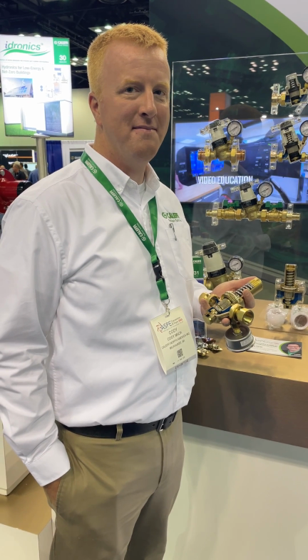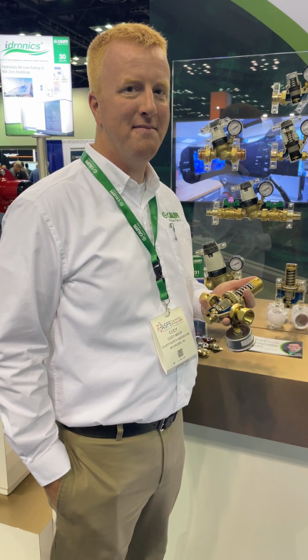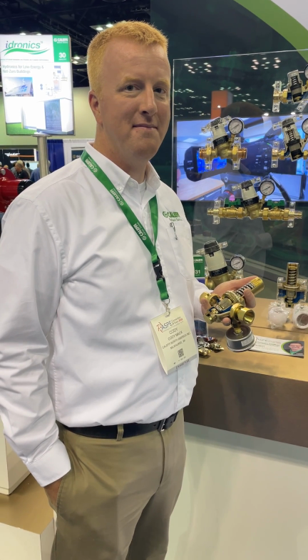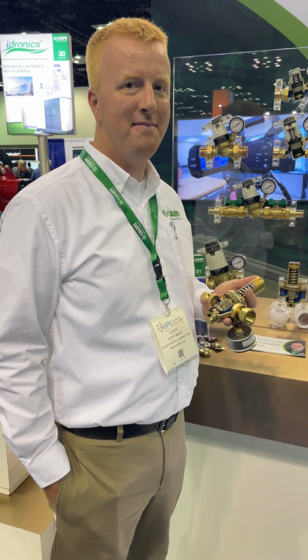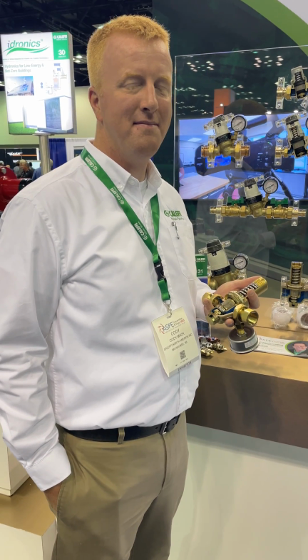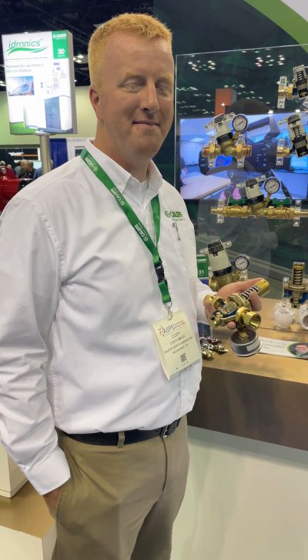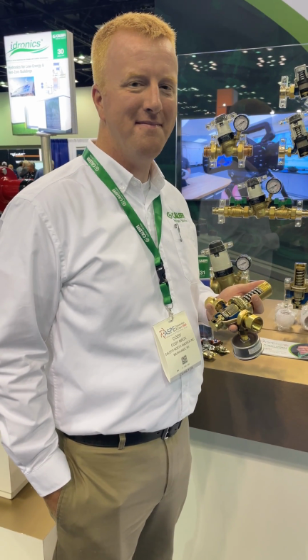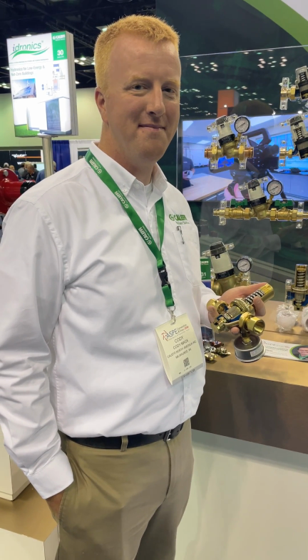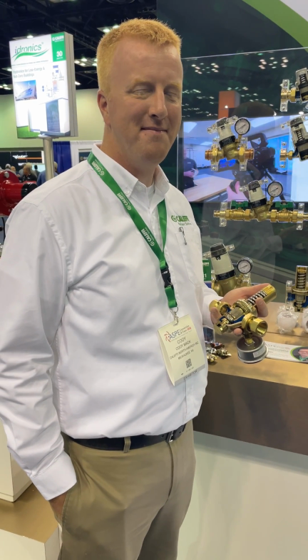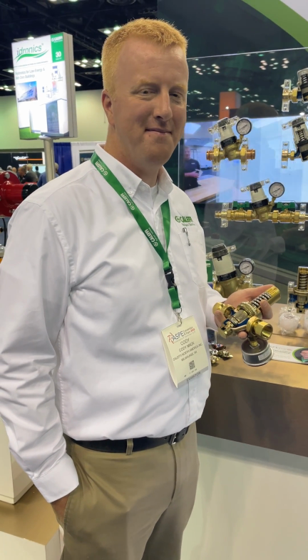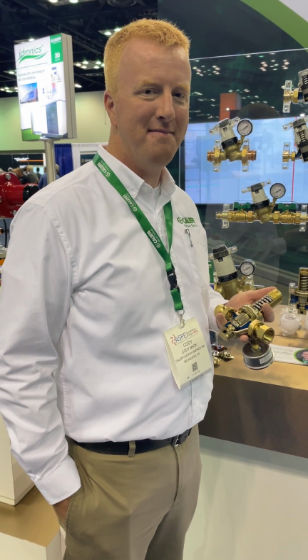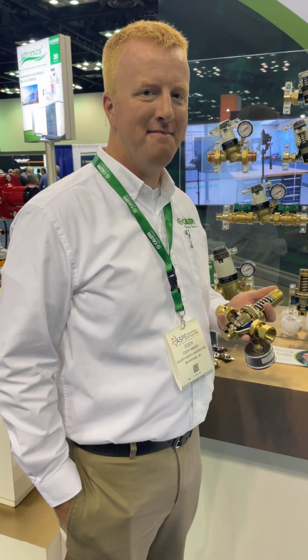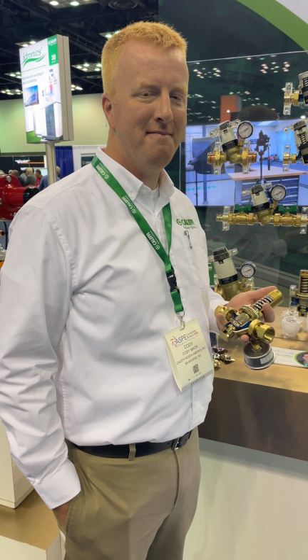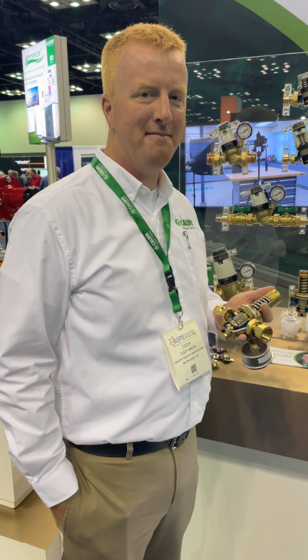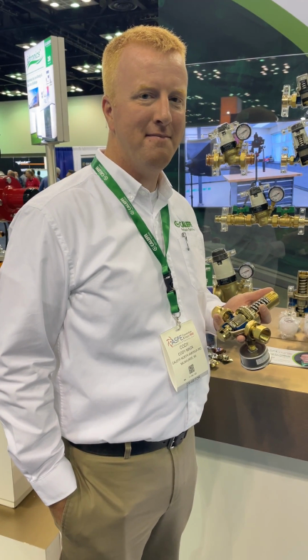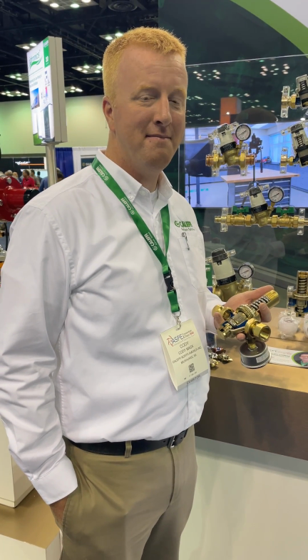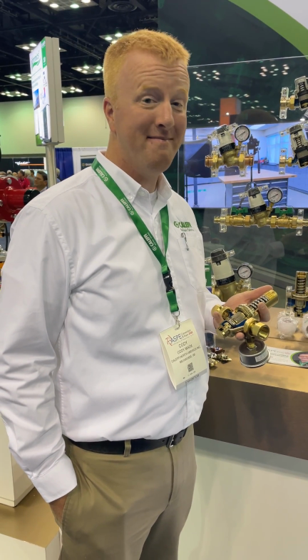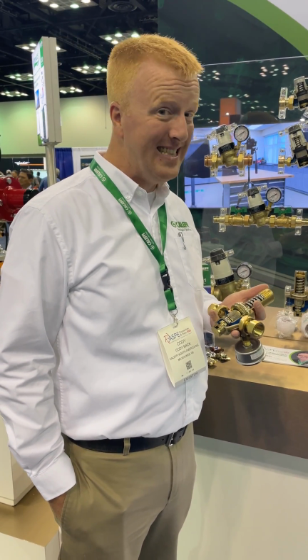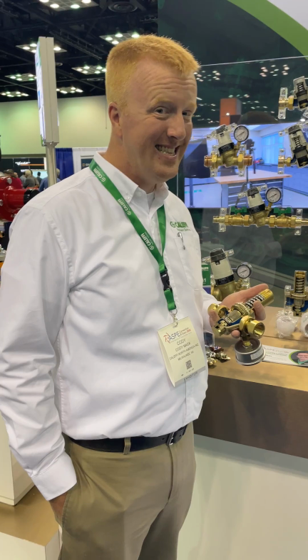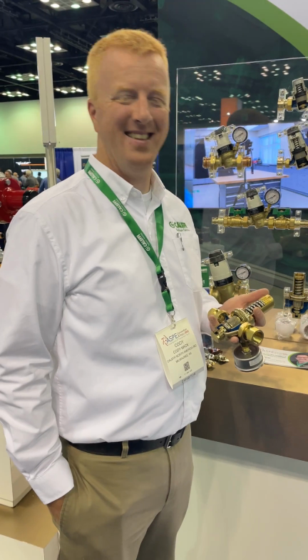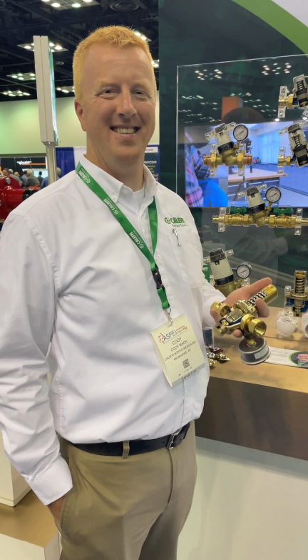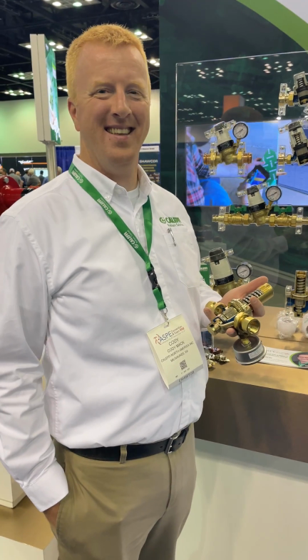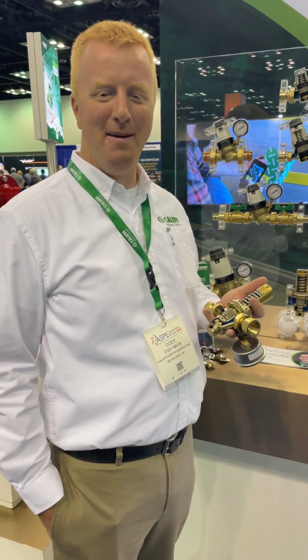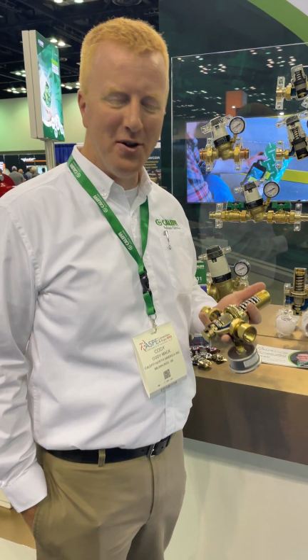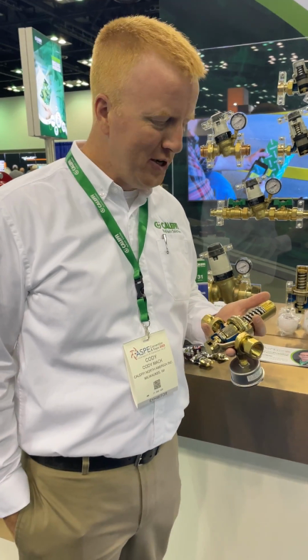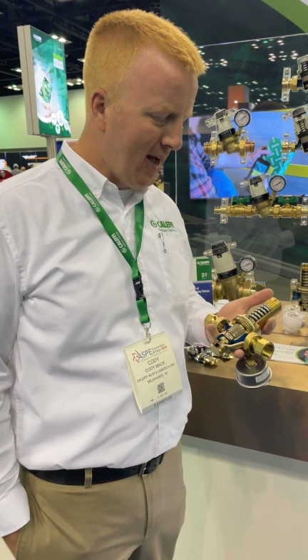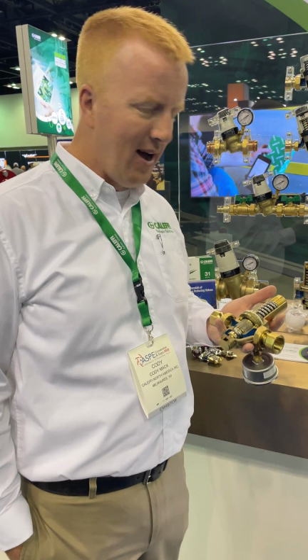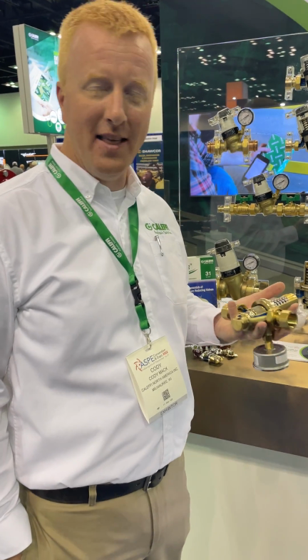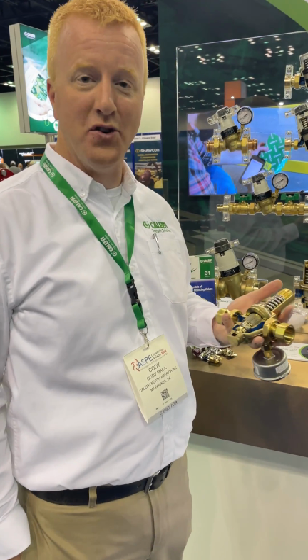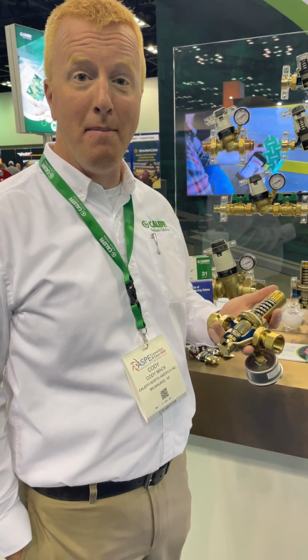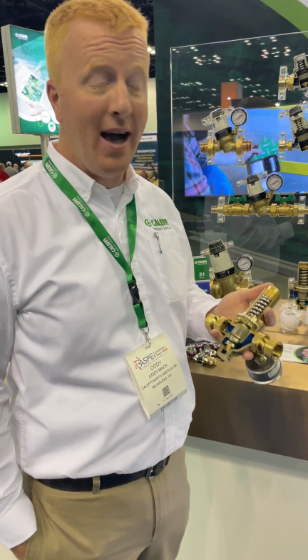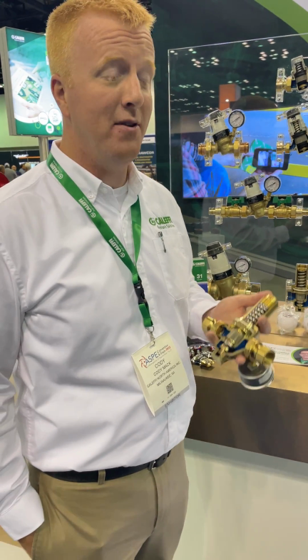John Mason Brink, Ask Me Show, Indianapolis. I'm with Cody Mack. Cody, how you doing, buddy? I'm doing great, John. Thanks for stopping by.